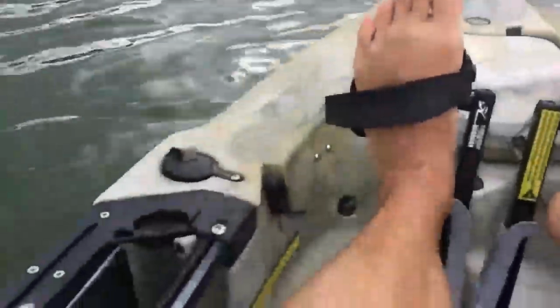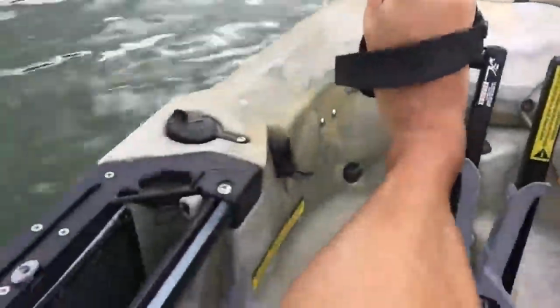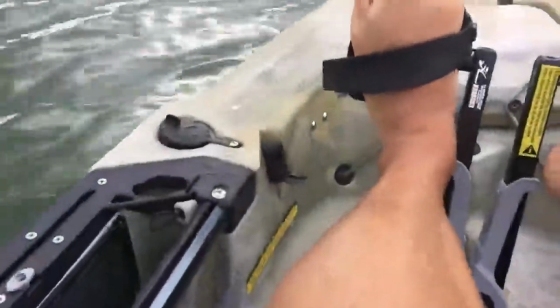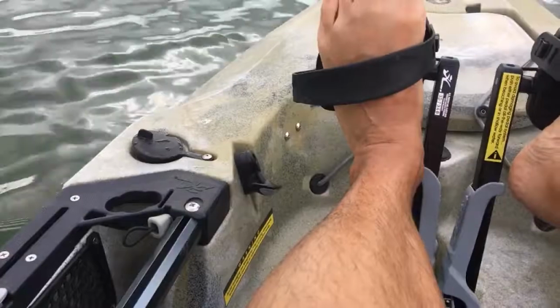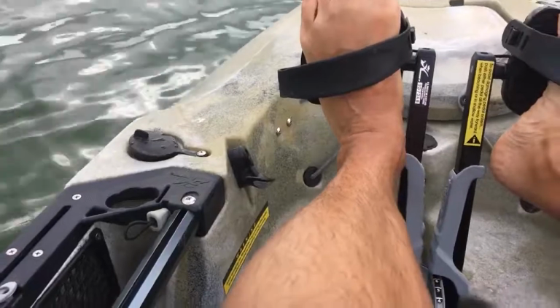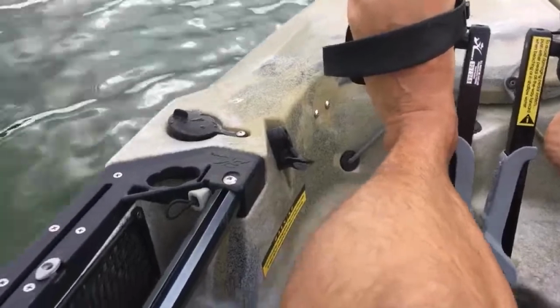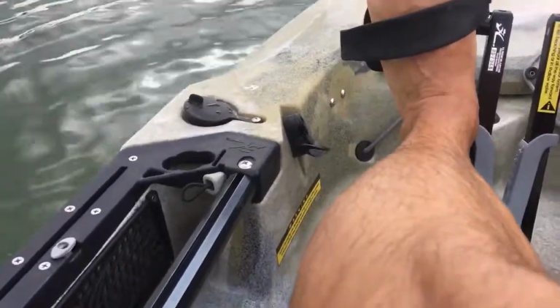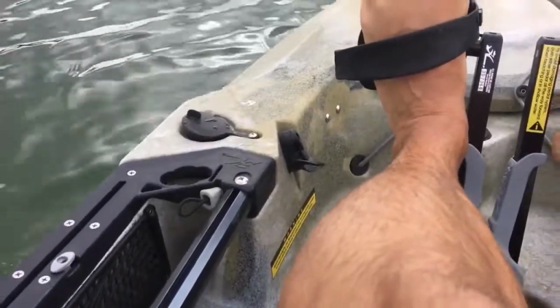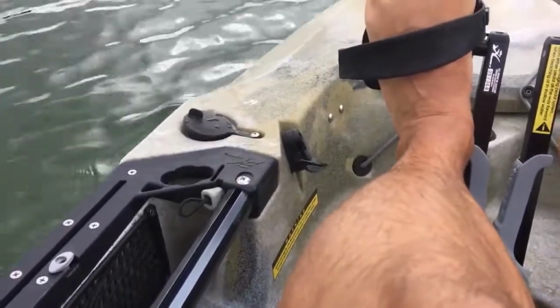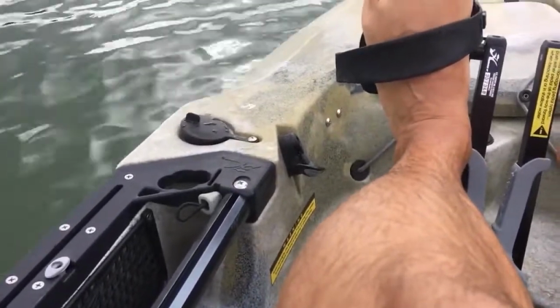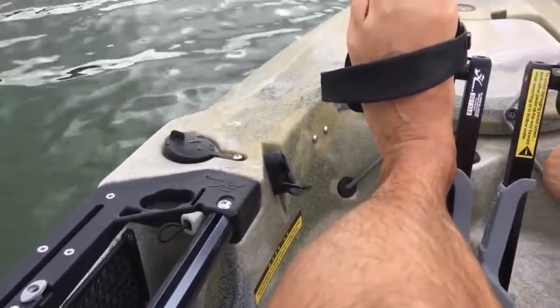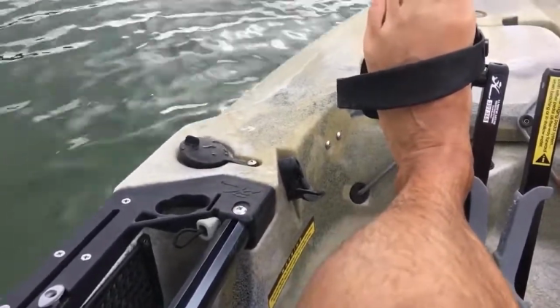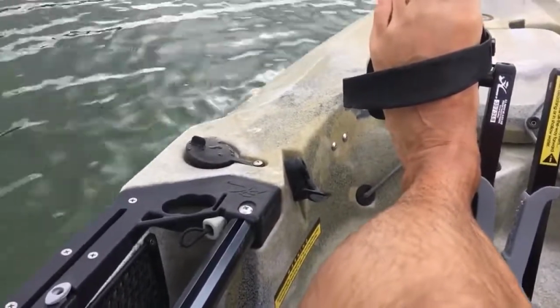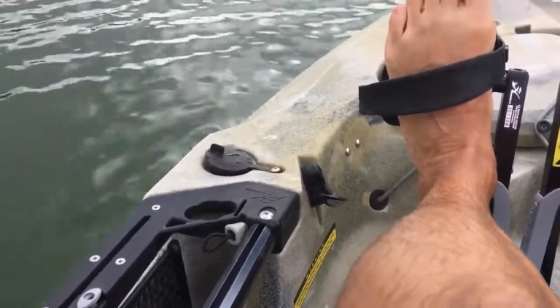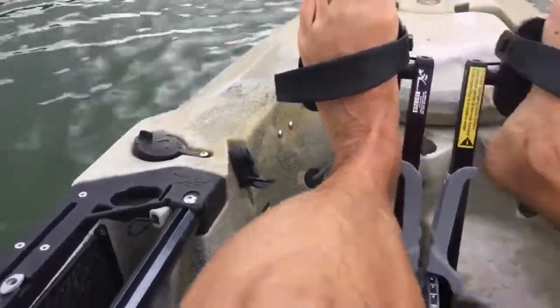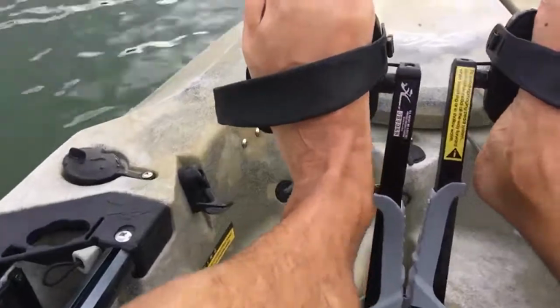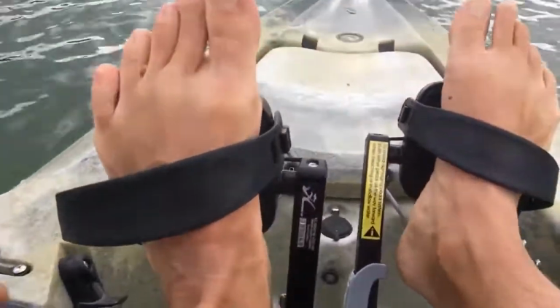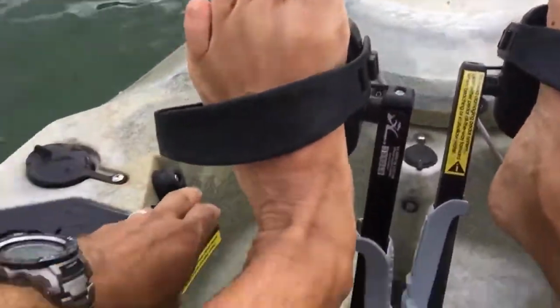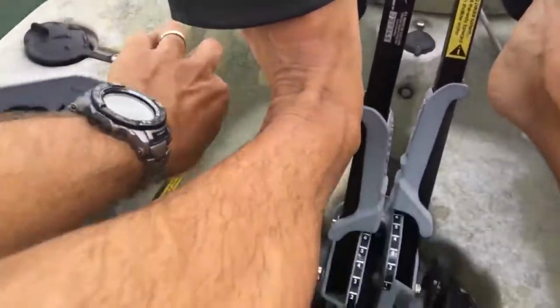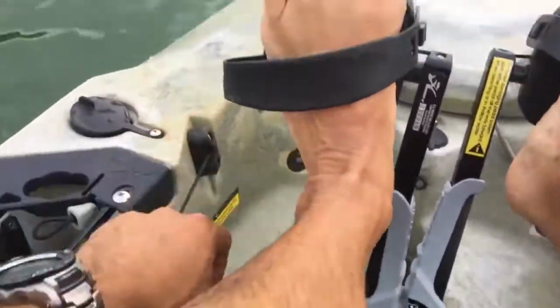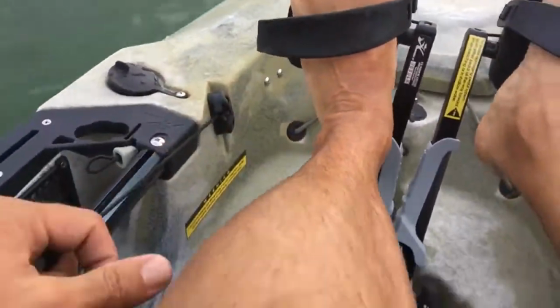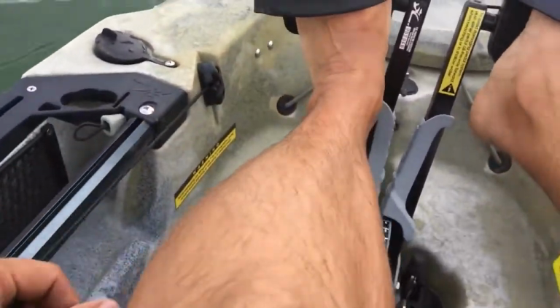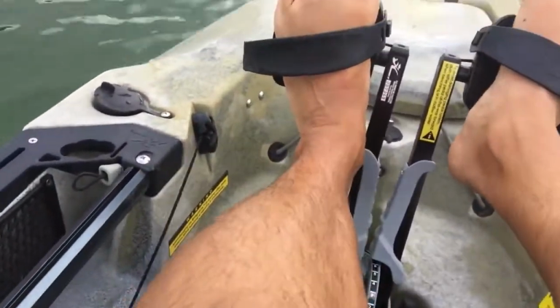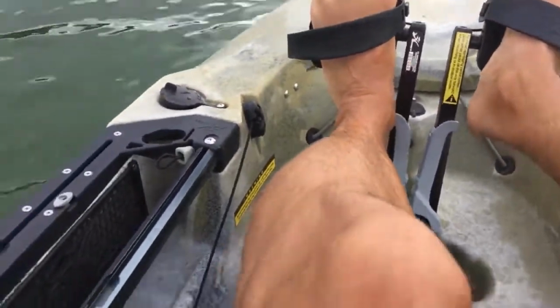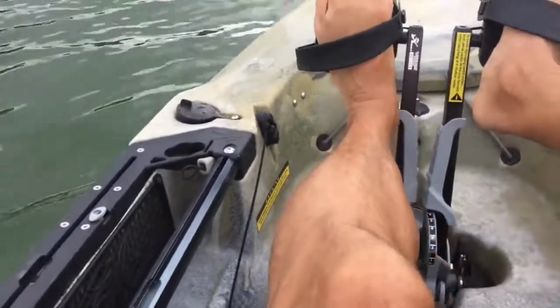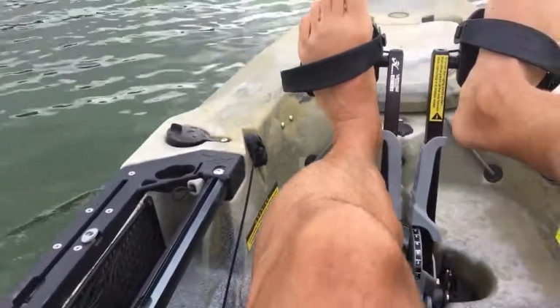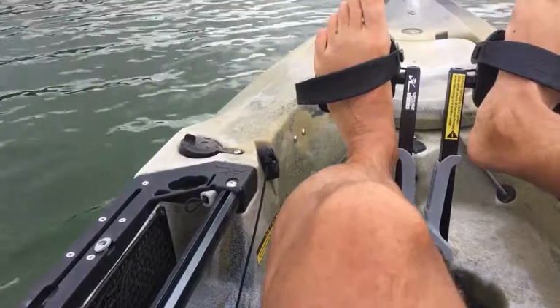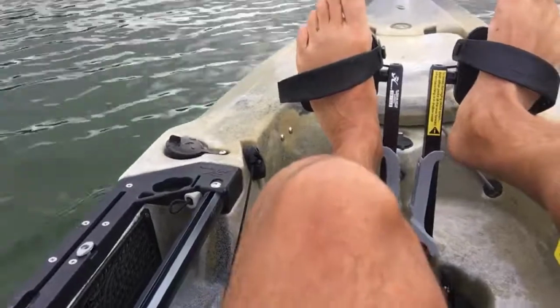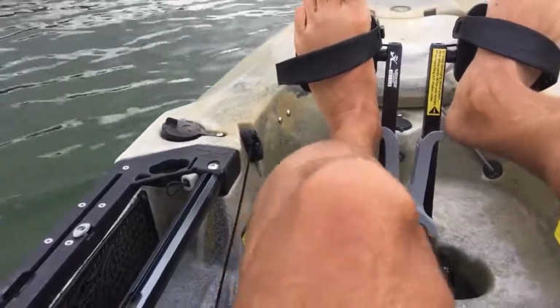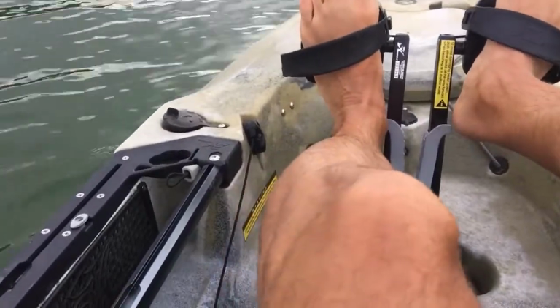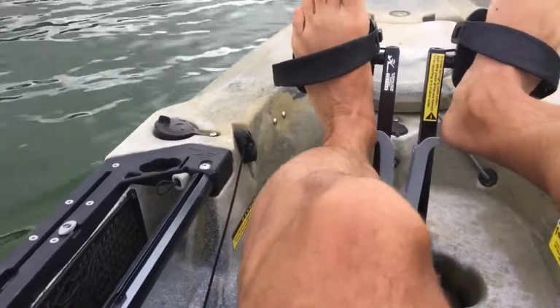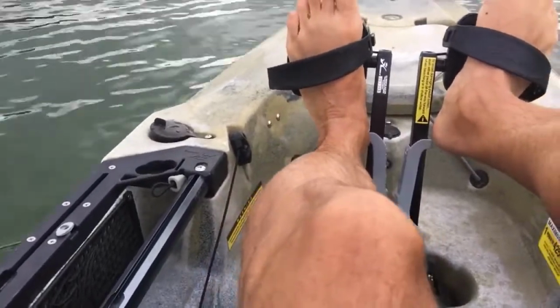You just simply pull this — which is normally the fishing transducer handle on the Hobie Outback — and that actually pulls the entire motor up.